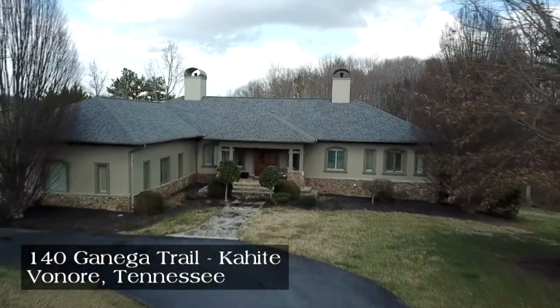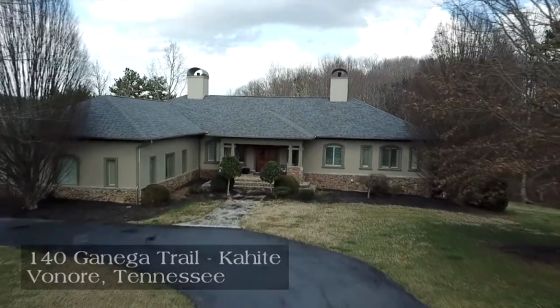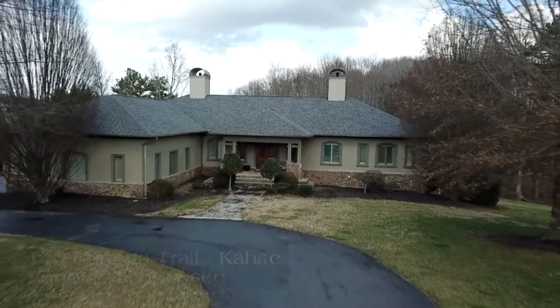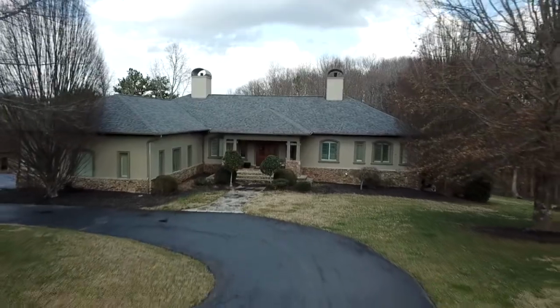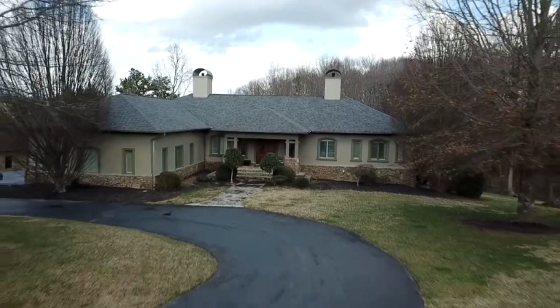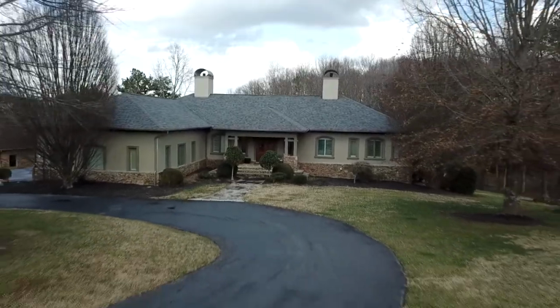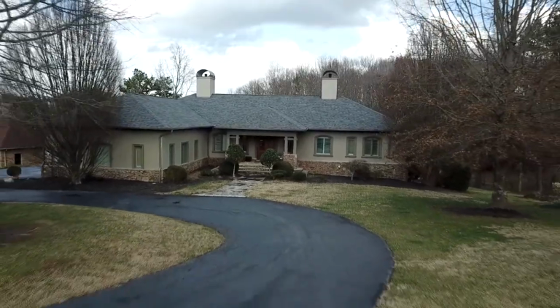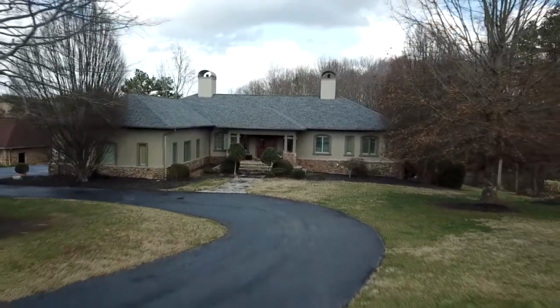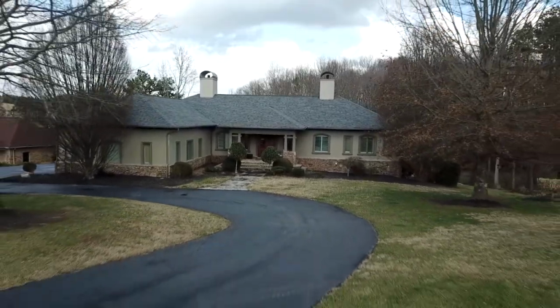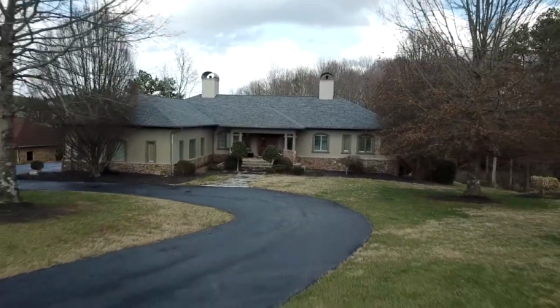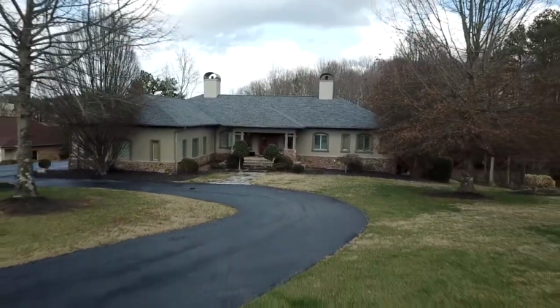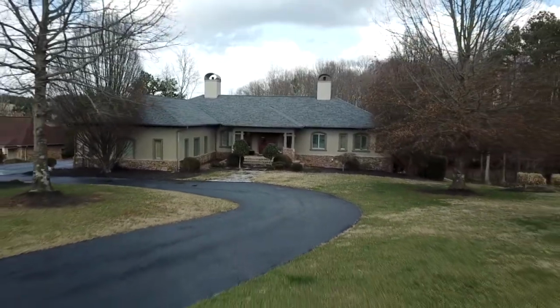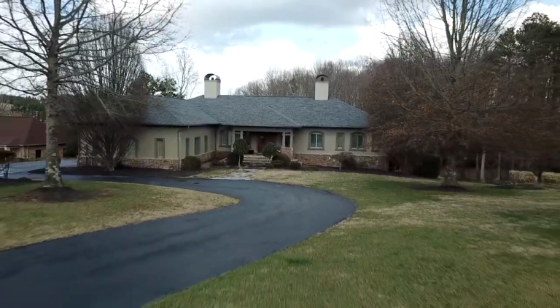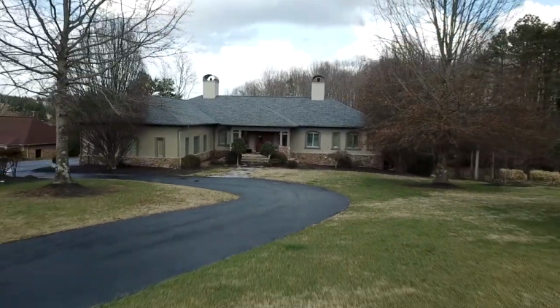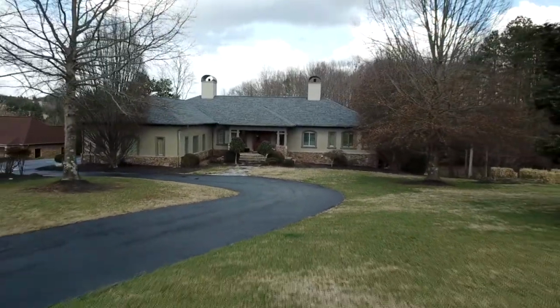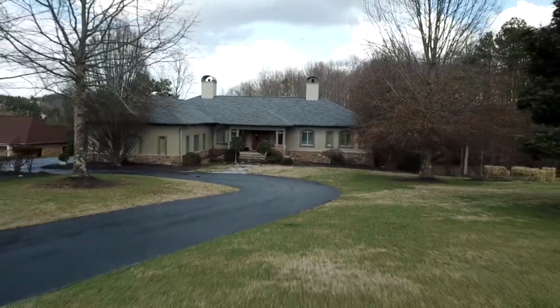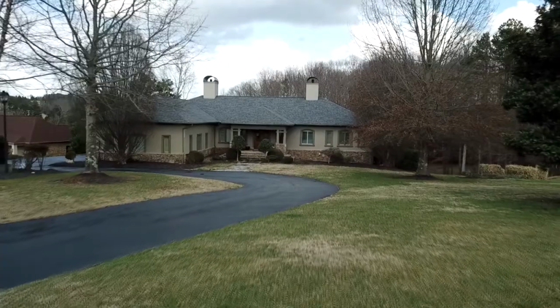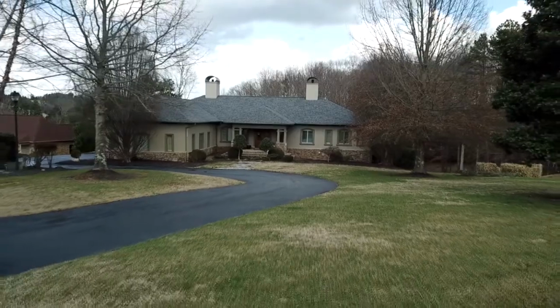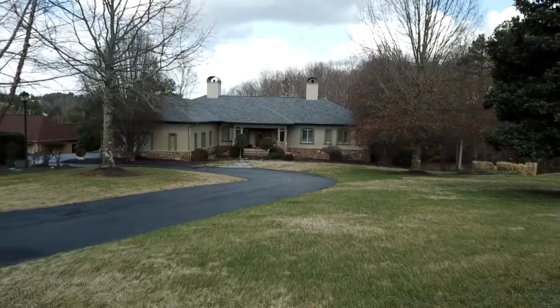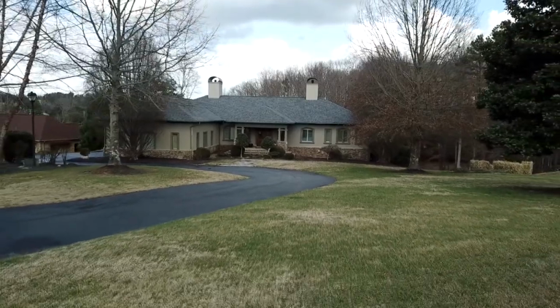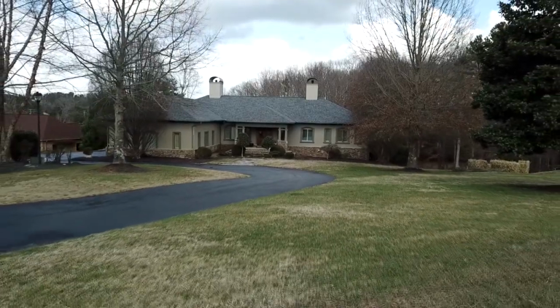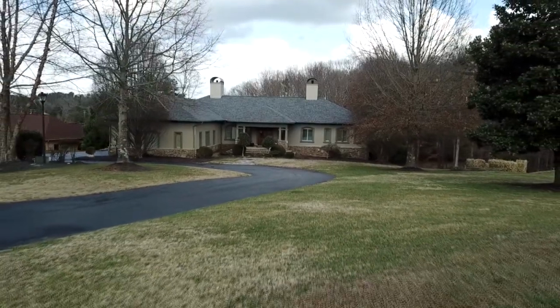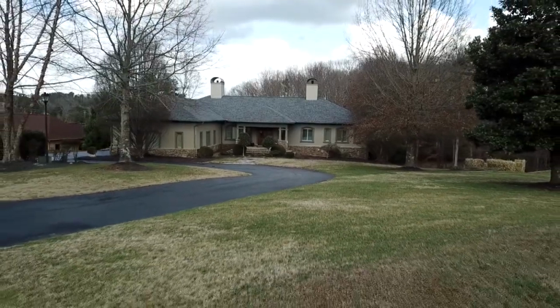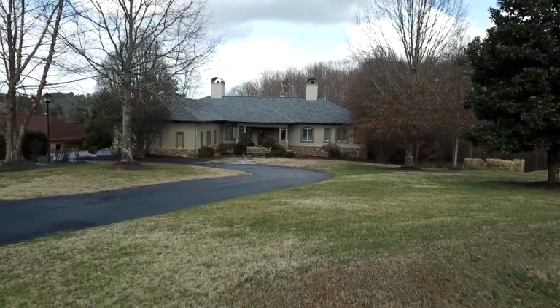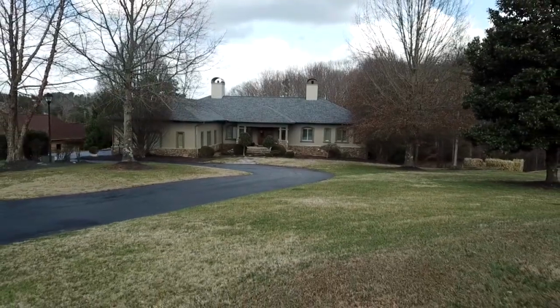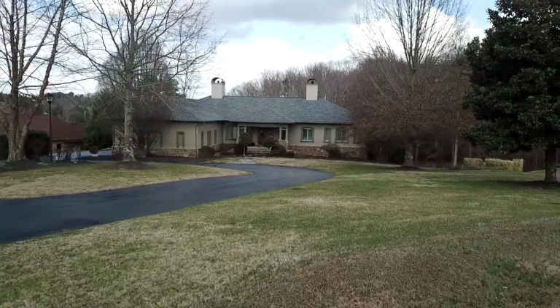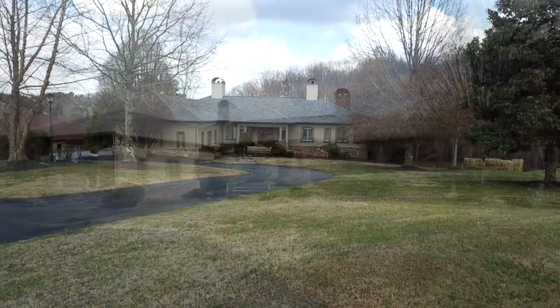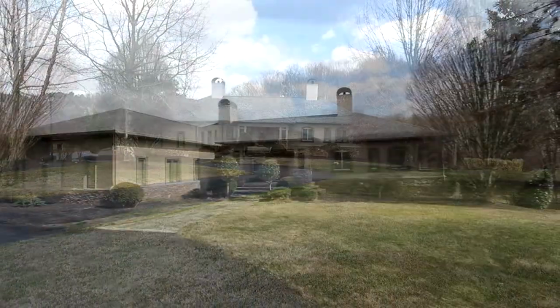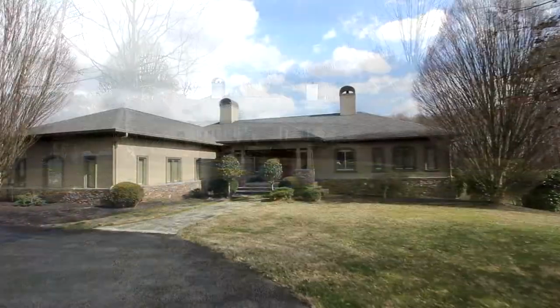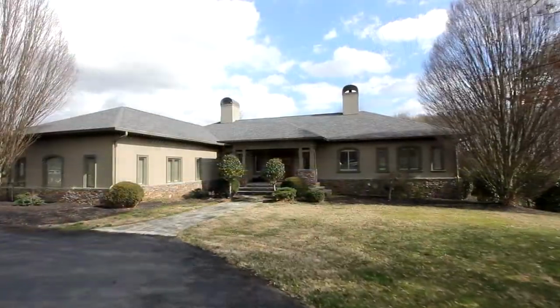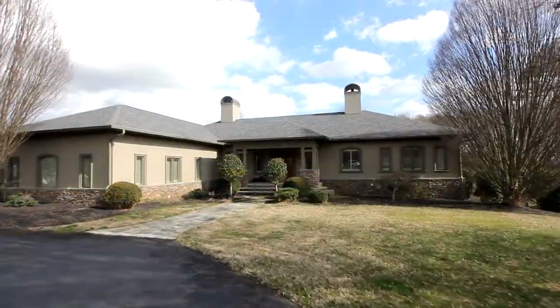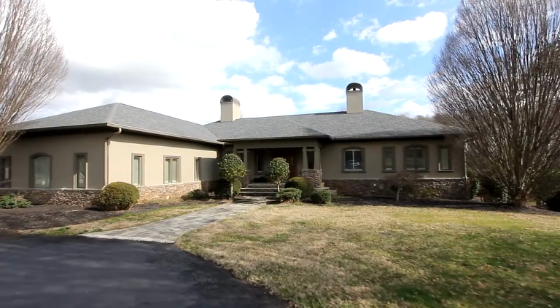With five bedrooms, five baths, and a half bath, you will enjoy 6,900 square feet of luxurious living area, all built on two lots. So, let's step inside.